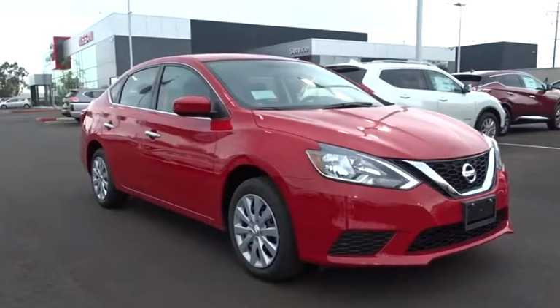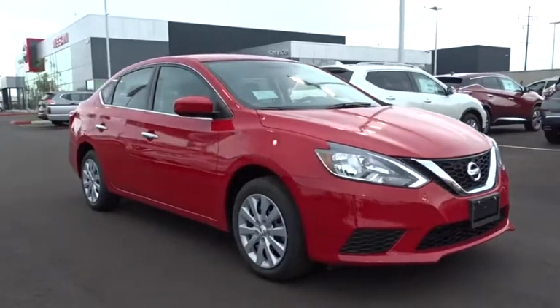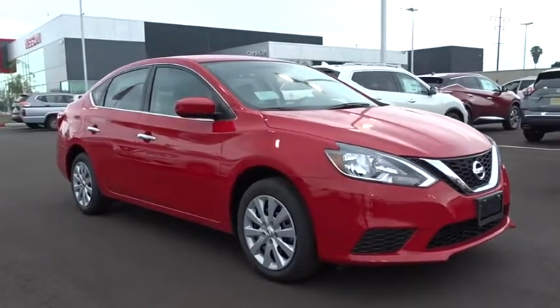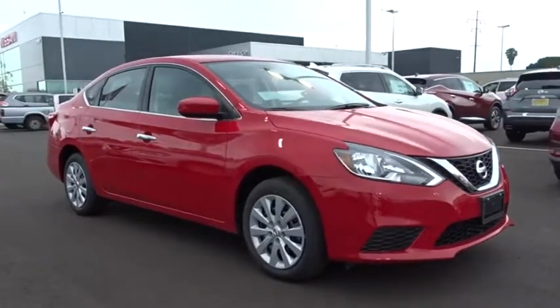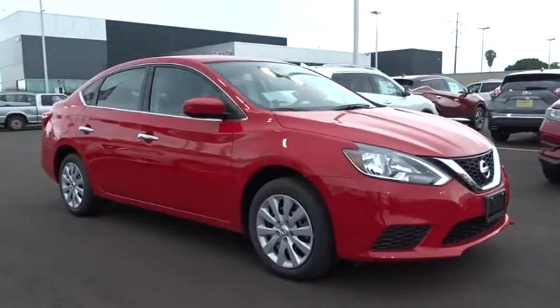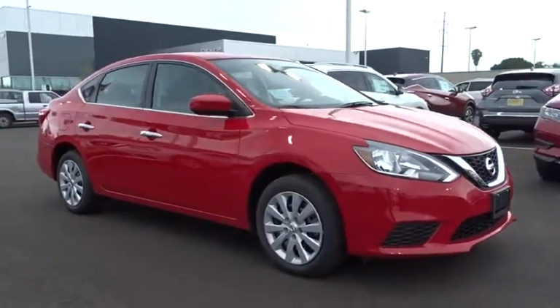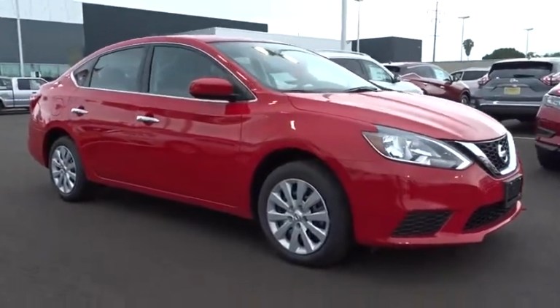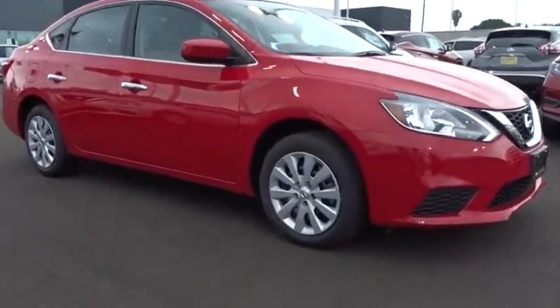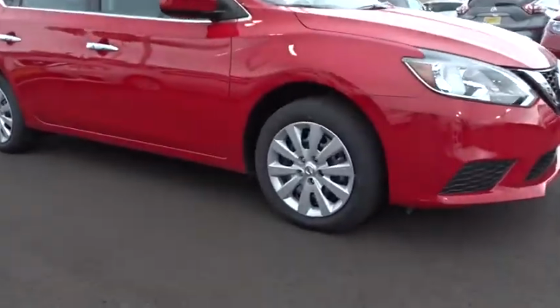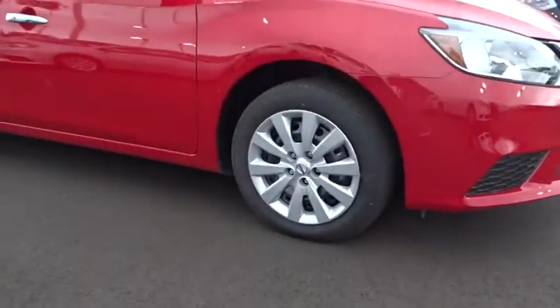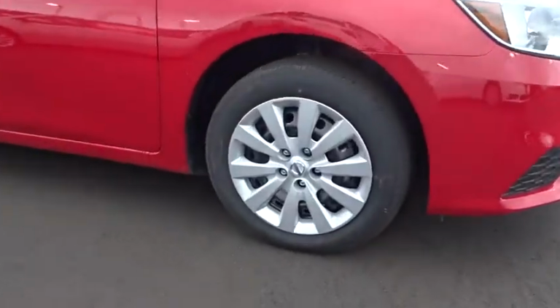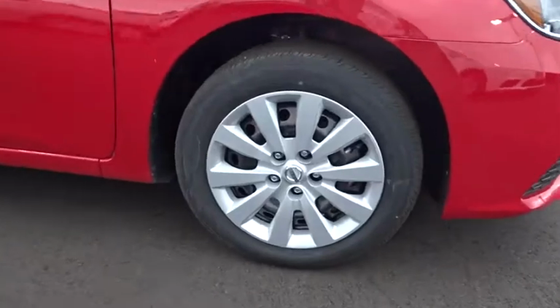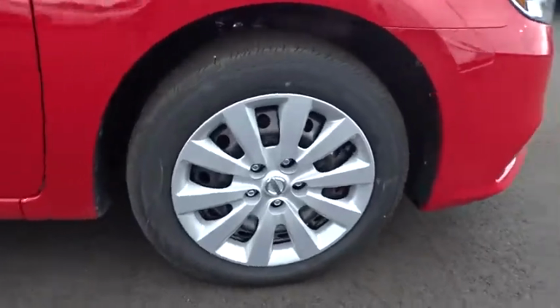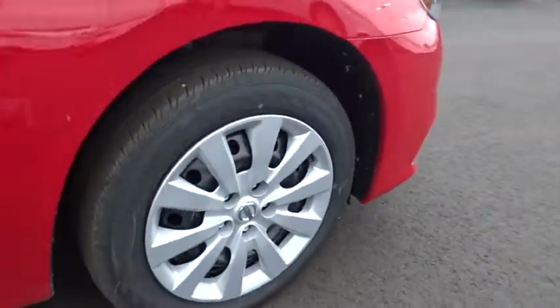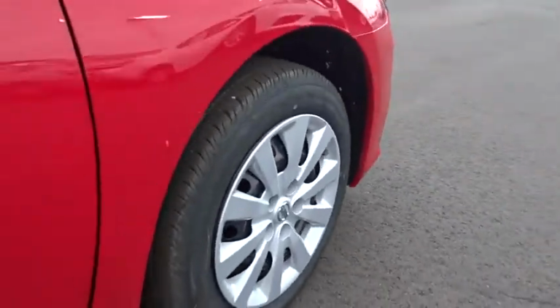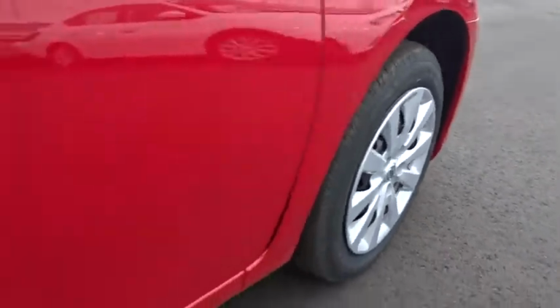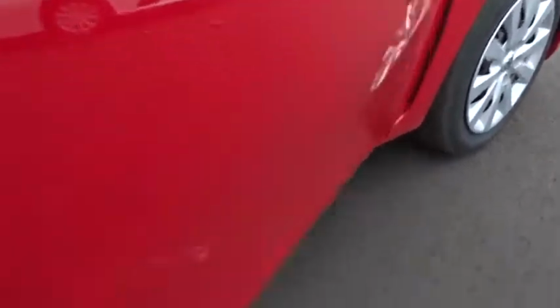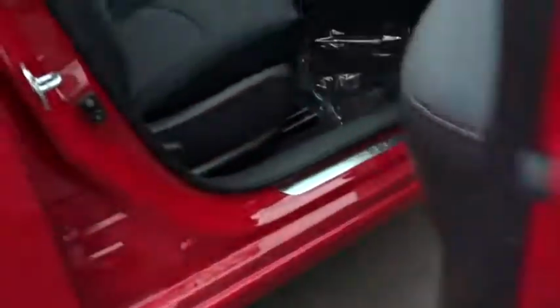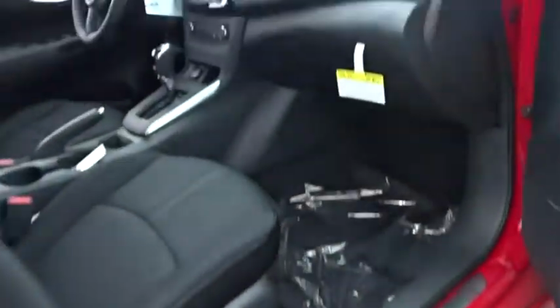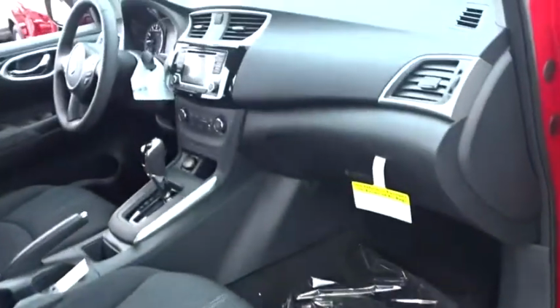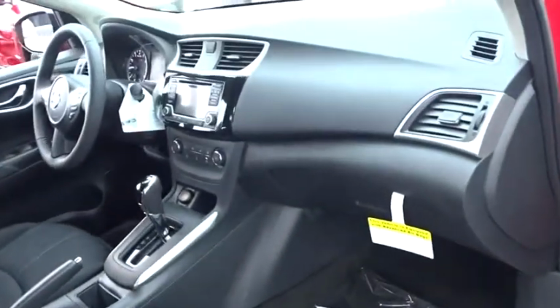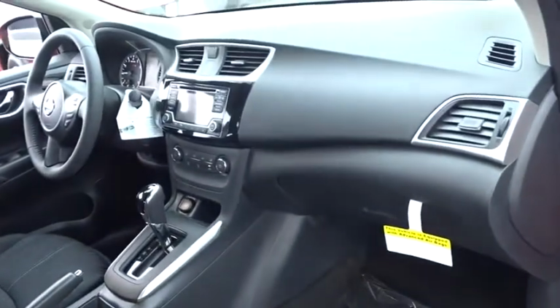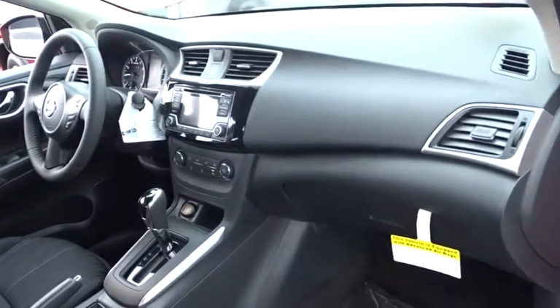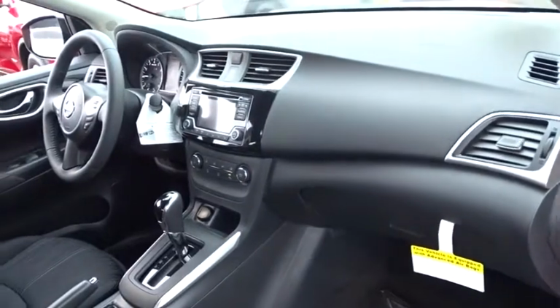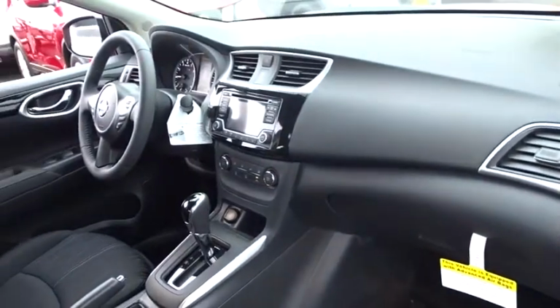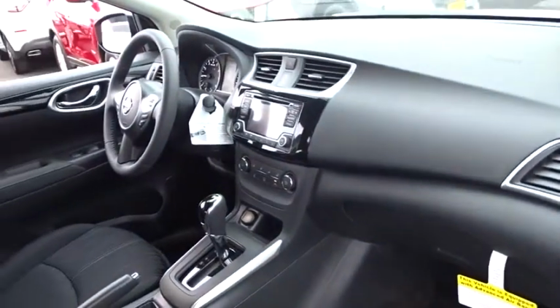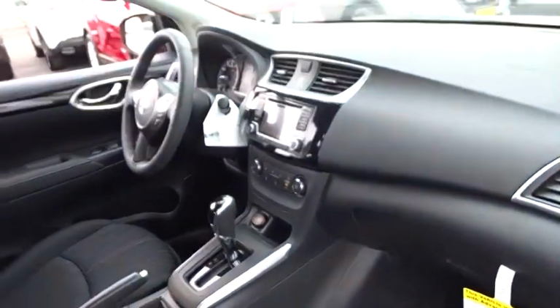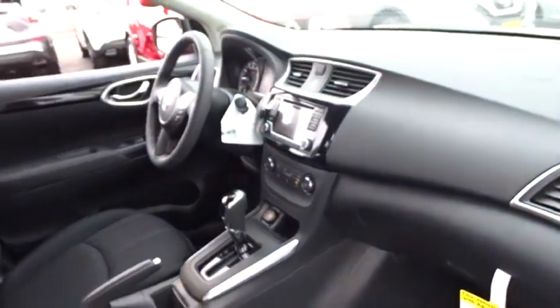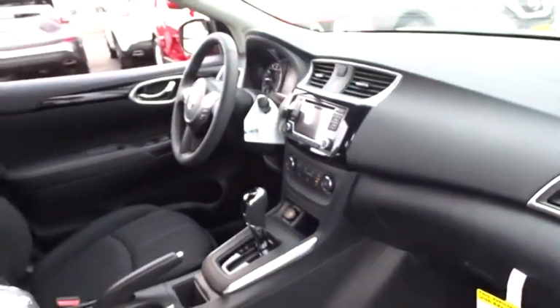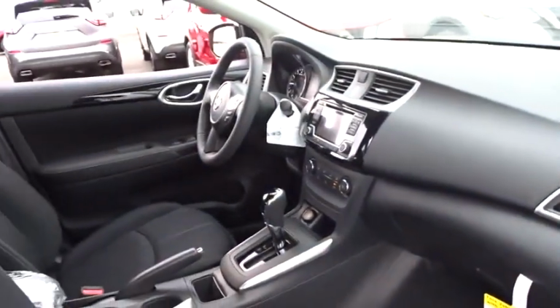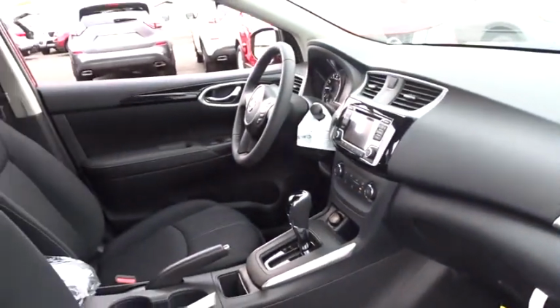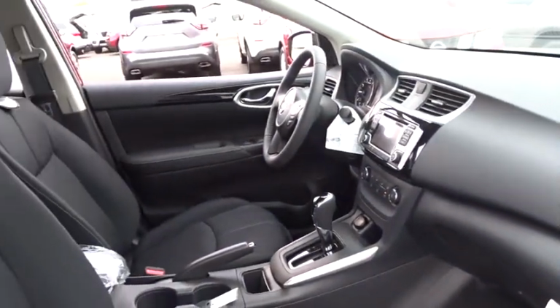Keyless entry, traction control, steering wheel audio controls, anti-lock braking system, stability control, backup camera, Bluetooth, leather-wrapped steering wheel, power steering, adjustable steering wheel, cruise control, keyless start, rear defrost.